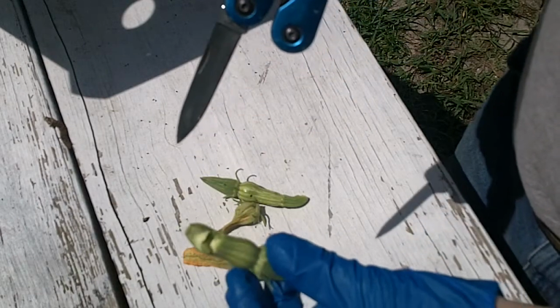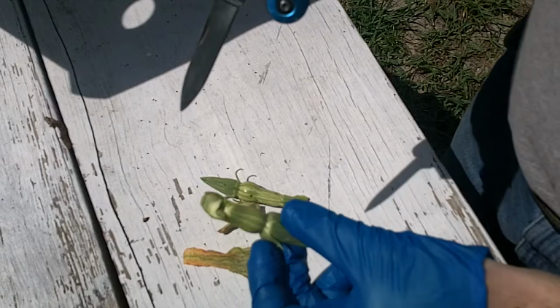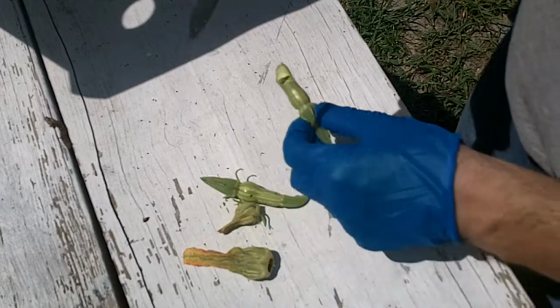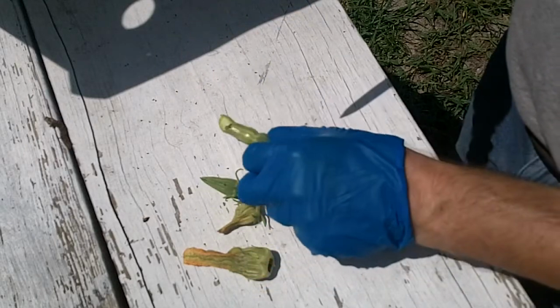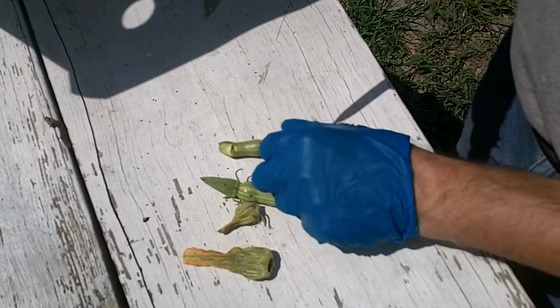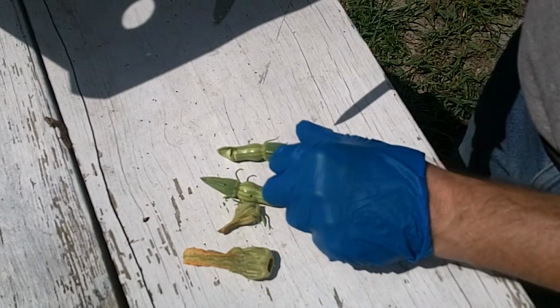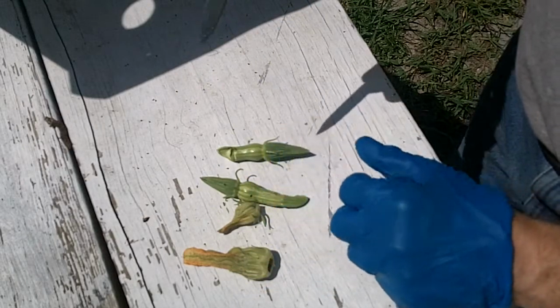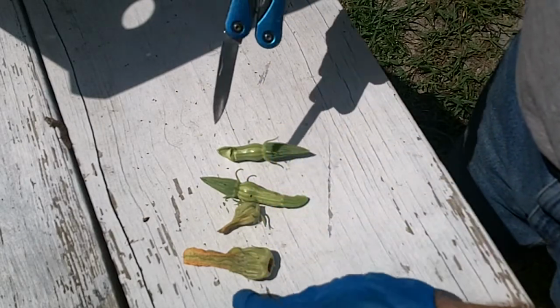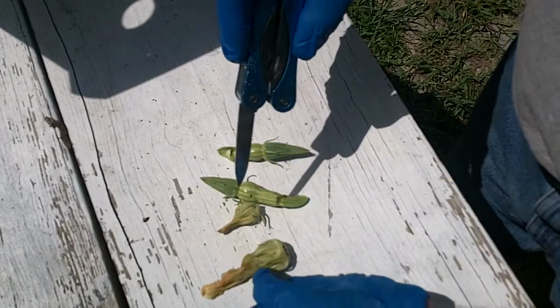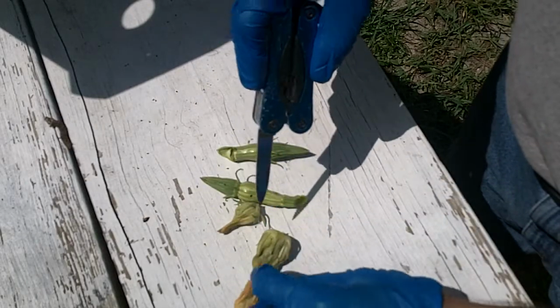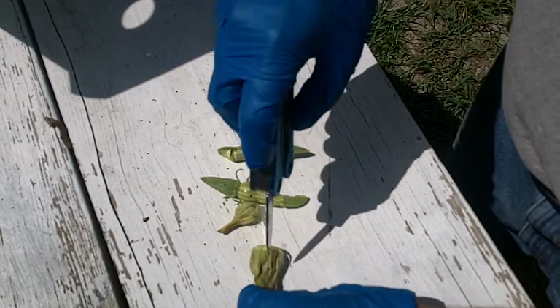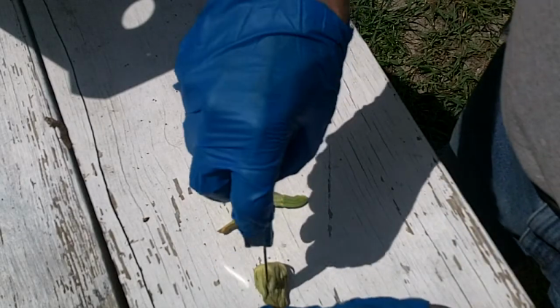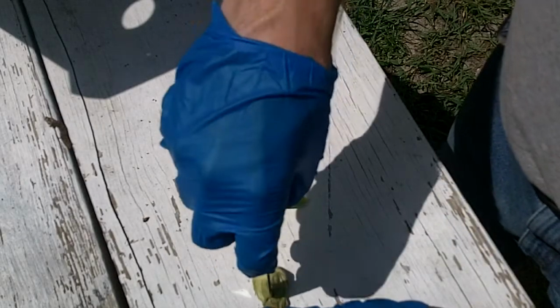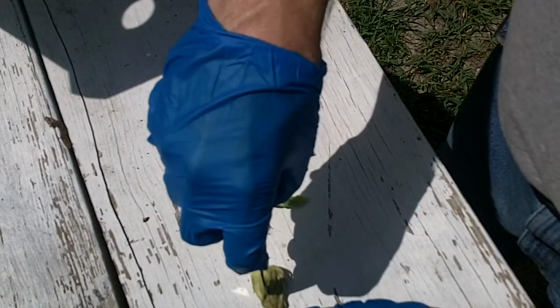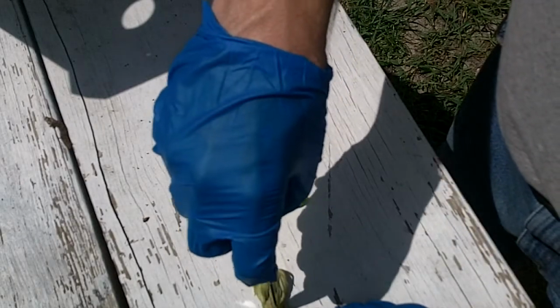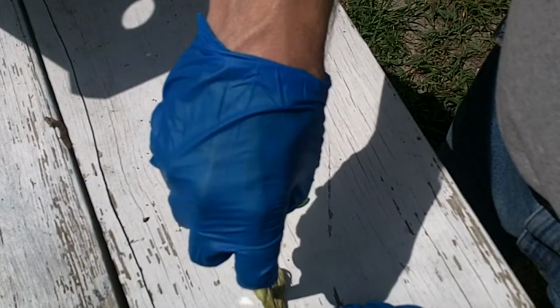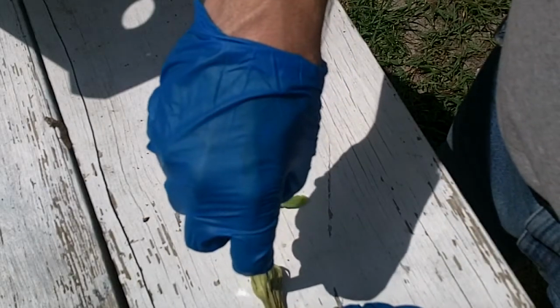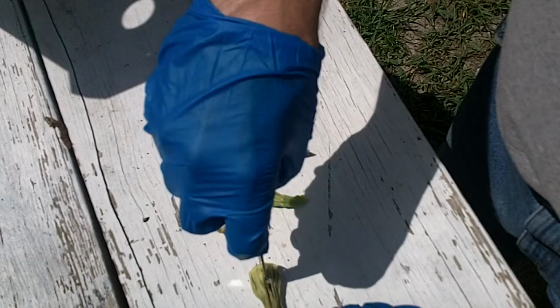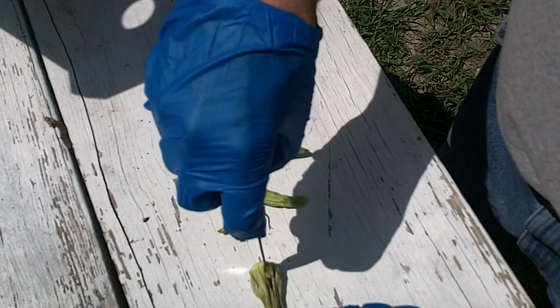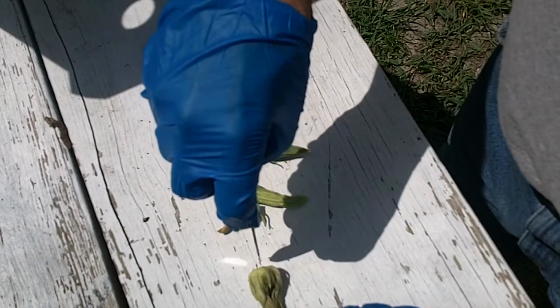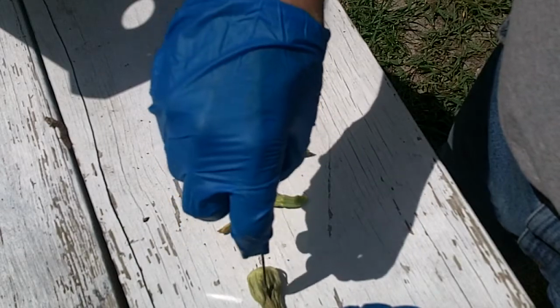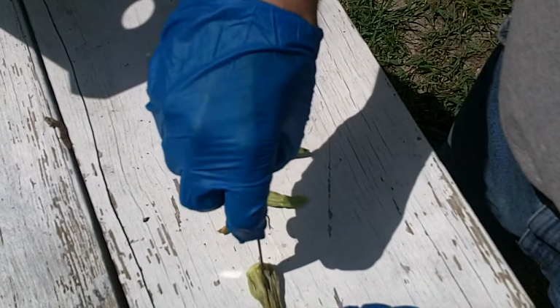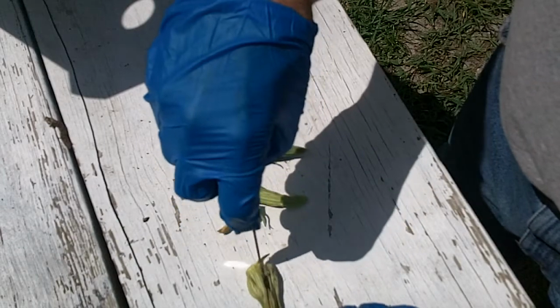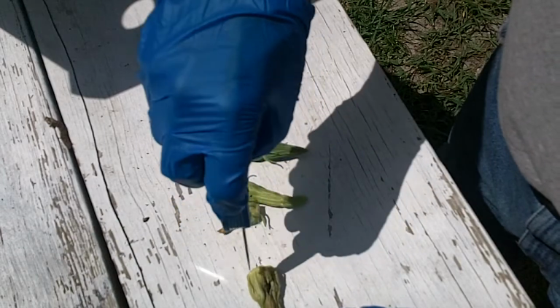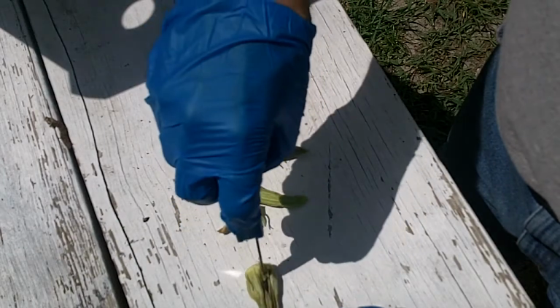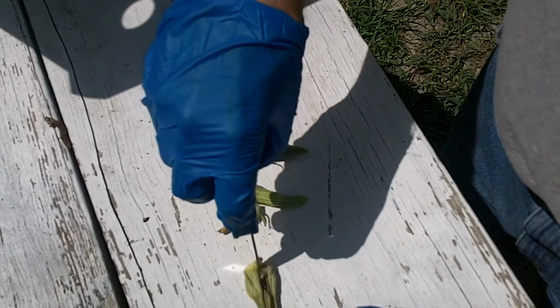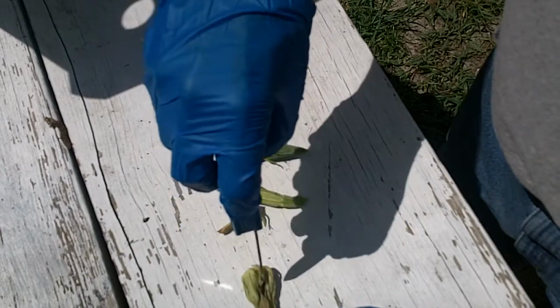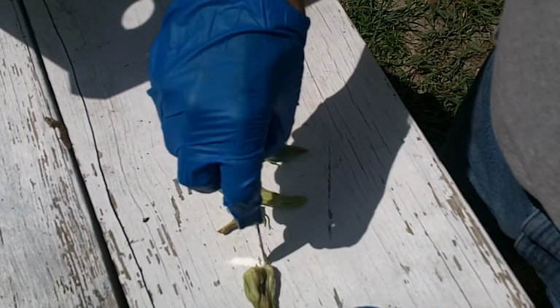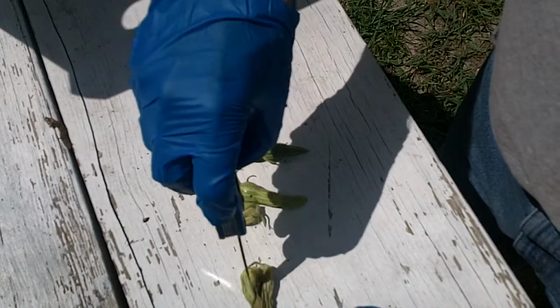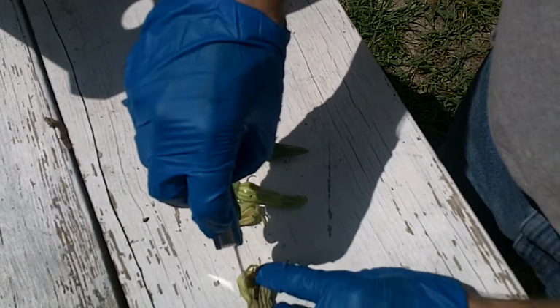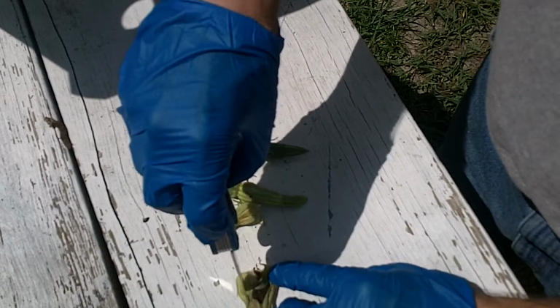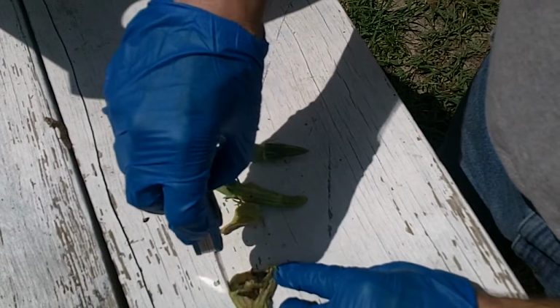They are pretty active once you stir them up. Let me go ahead and cut into this so we can see what's inside the flower — it's pretty much a mess in there.